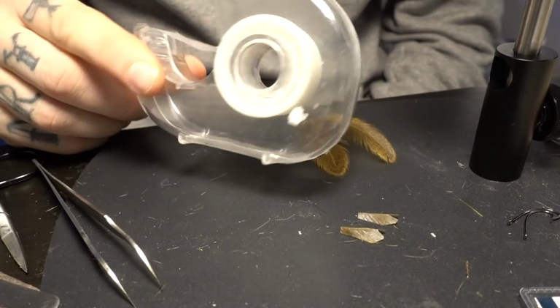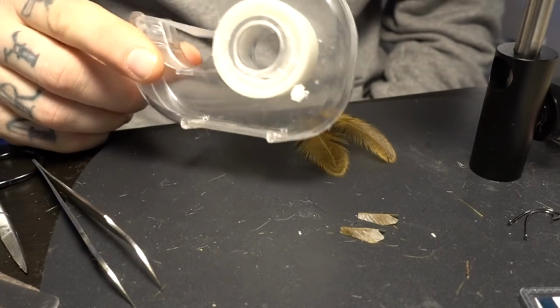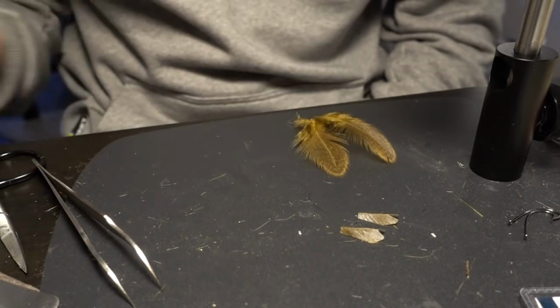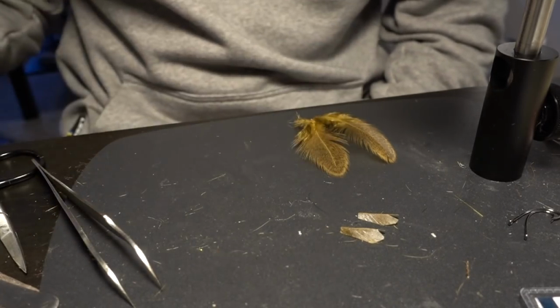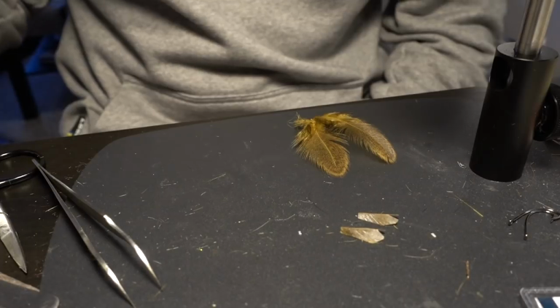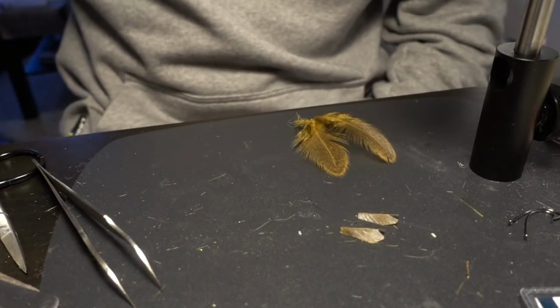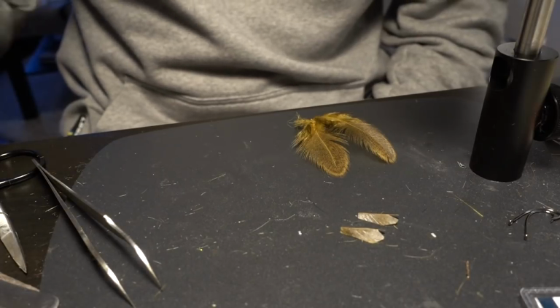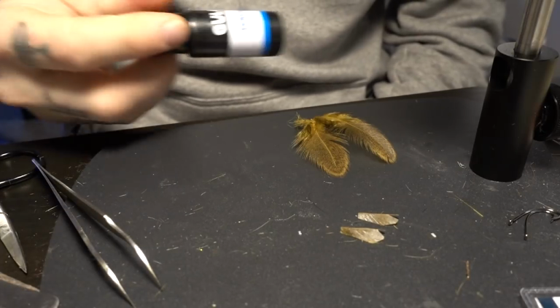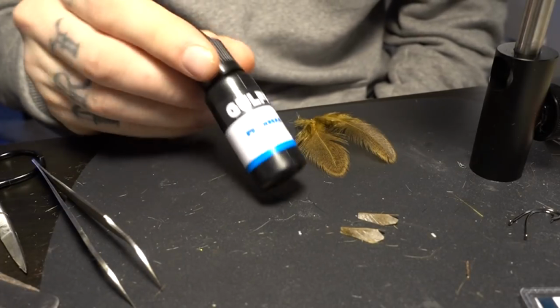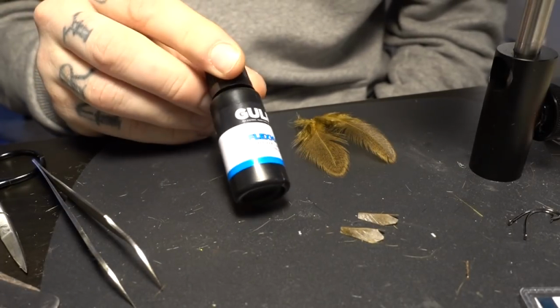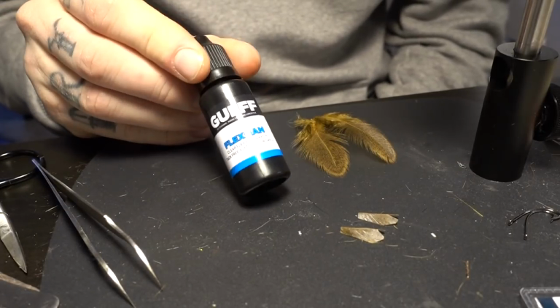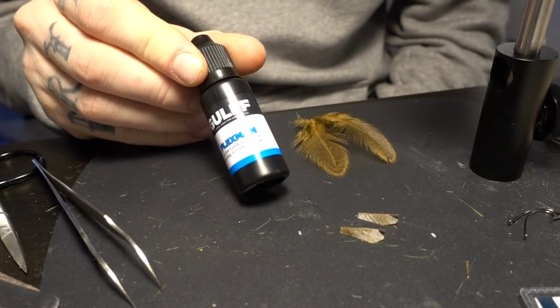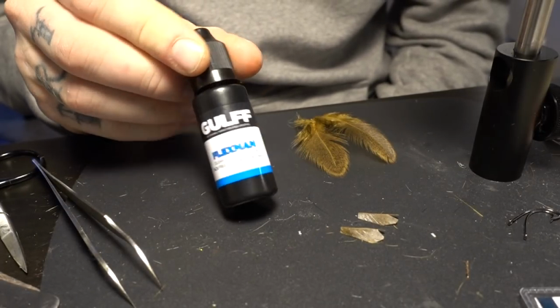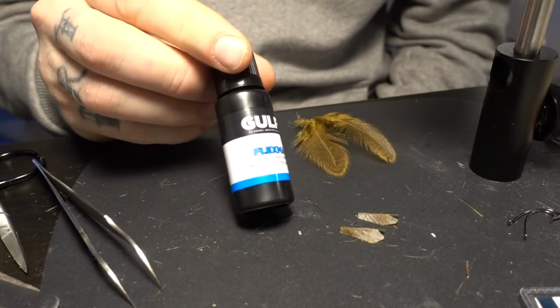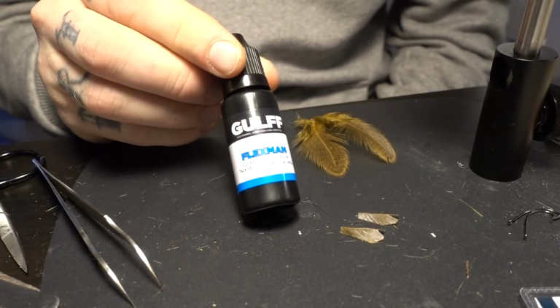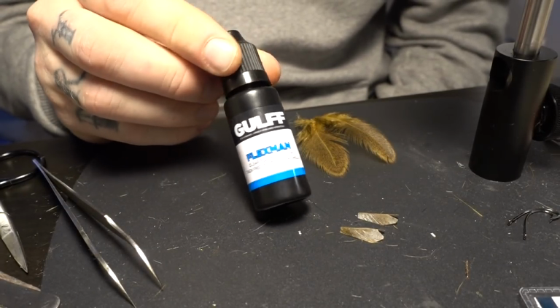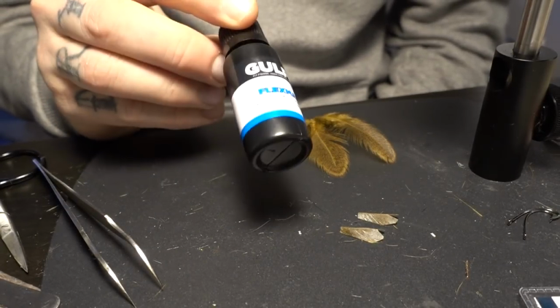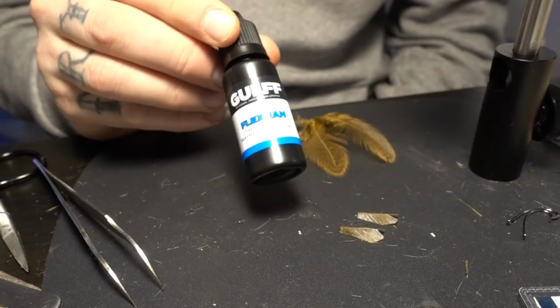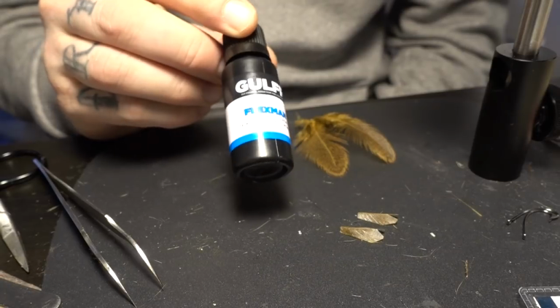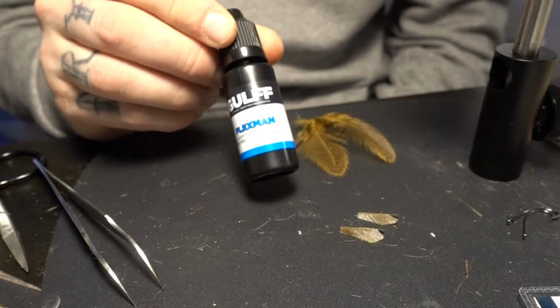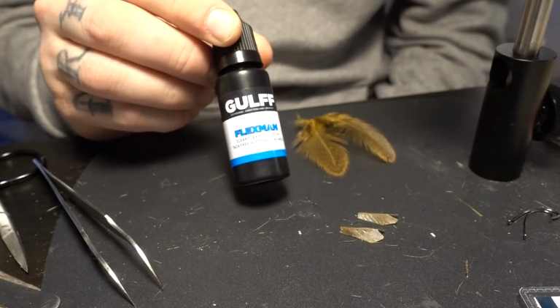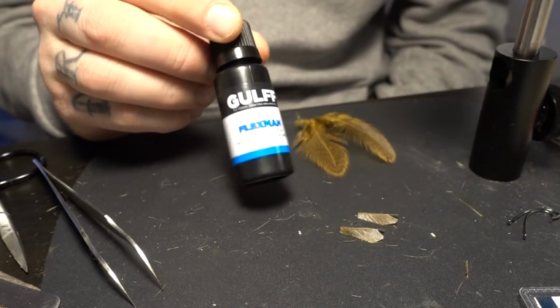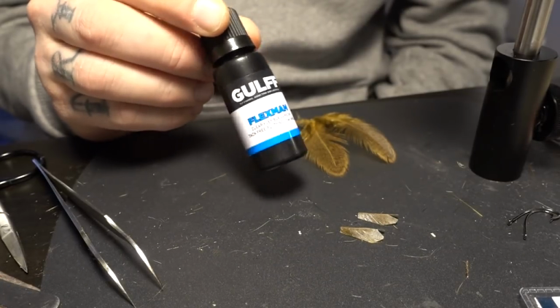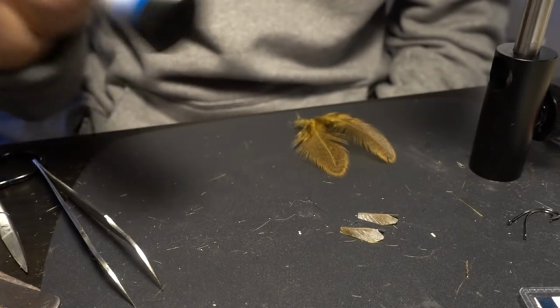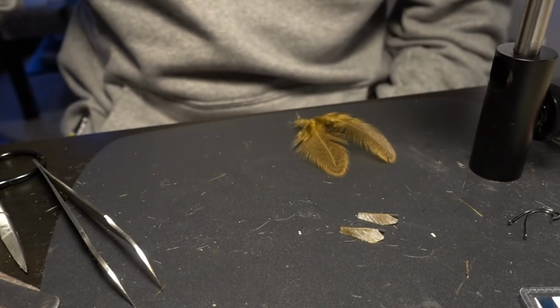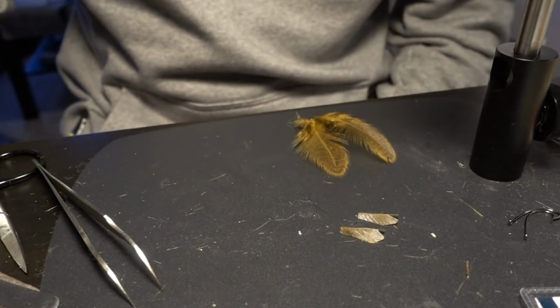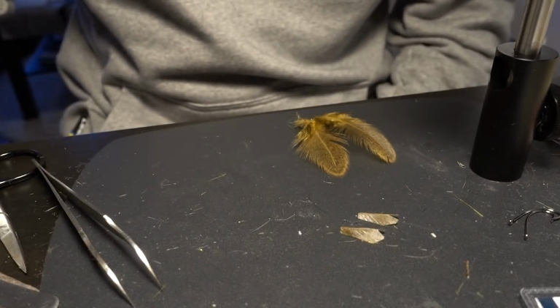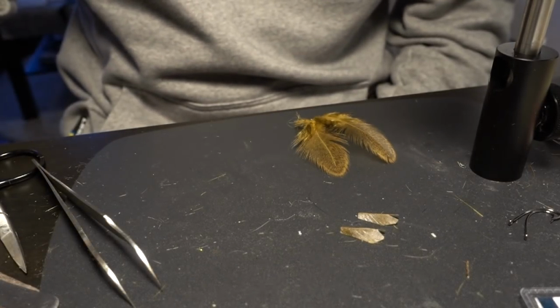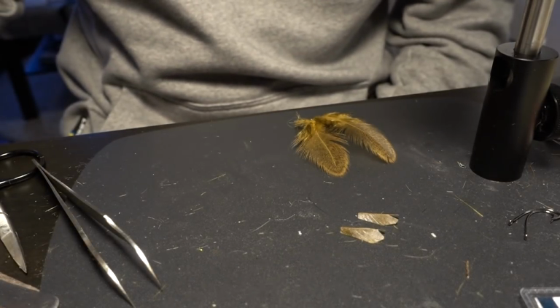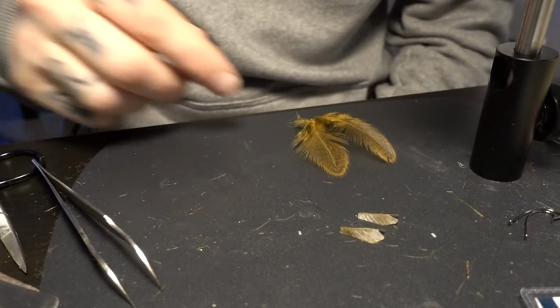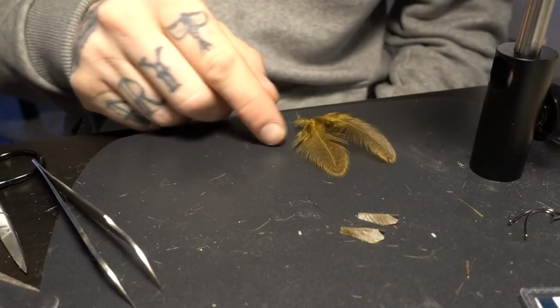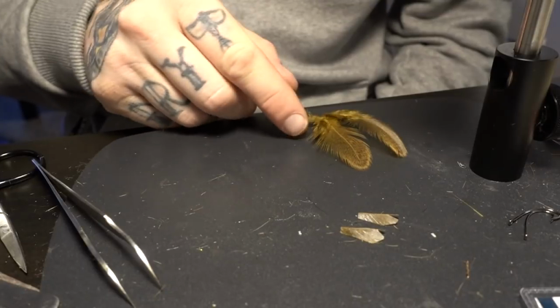Then you need tape, and also some flexible UV glue. This is GULF Flexman — very flexible. And that's about it.